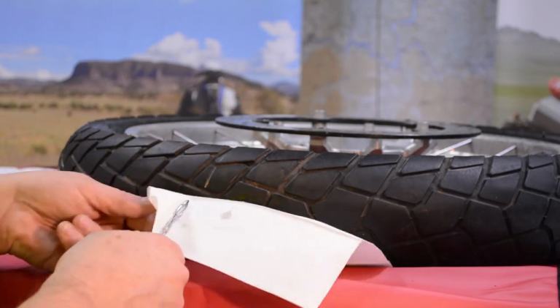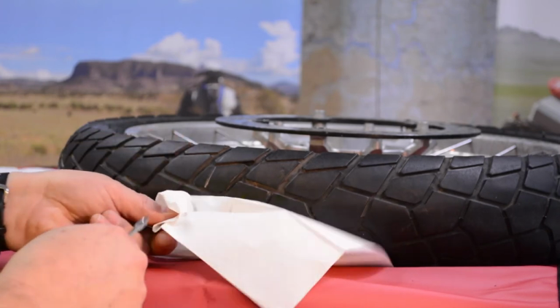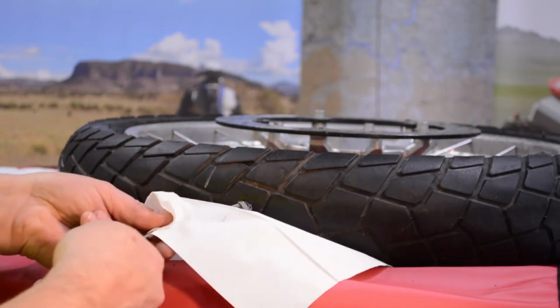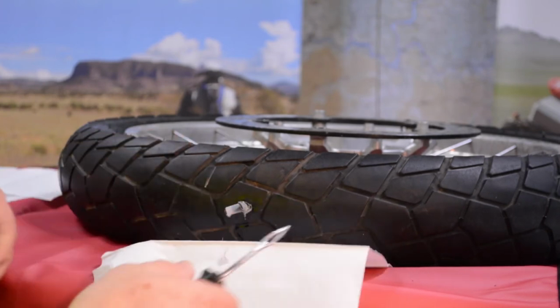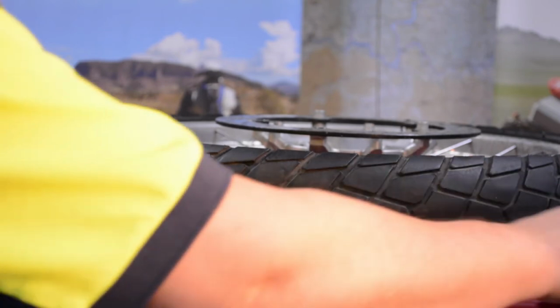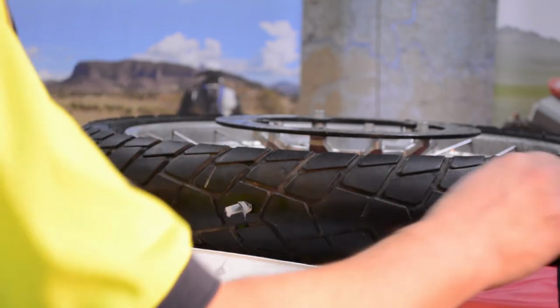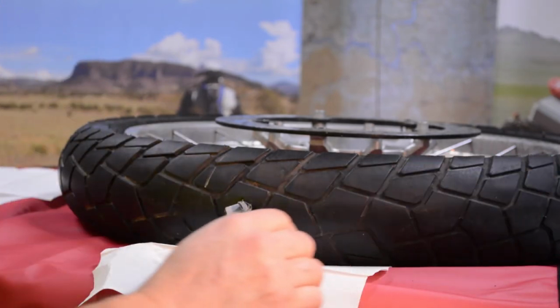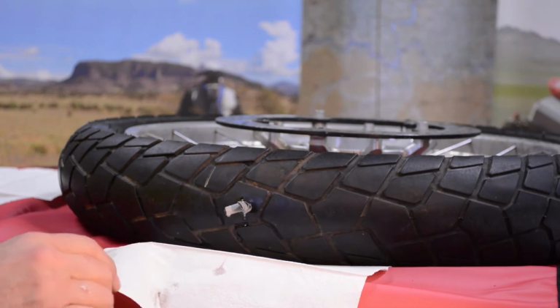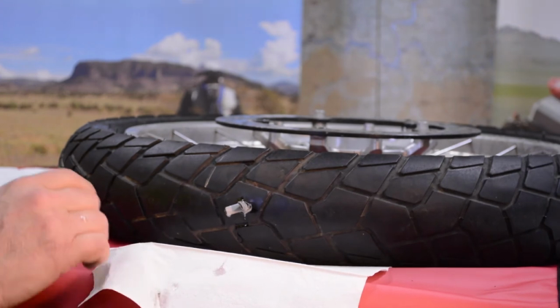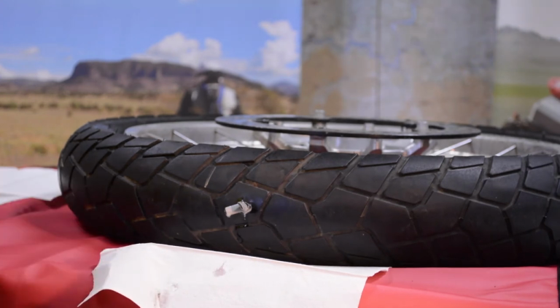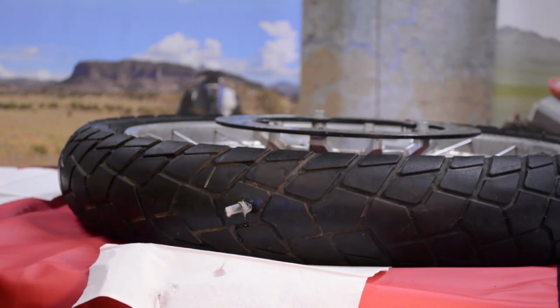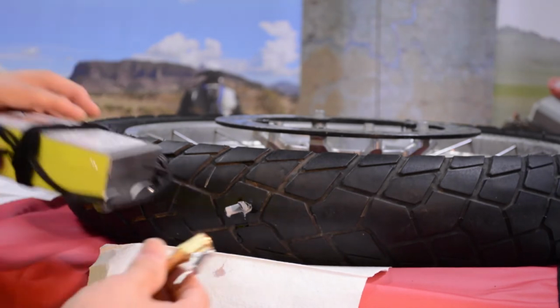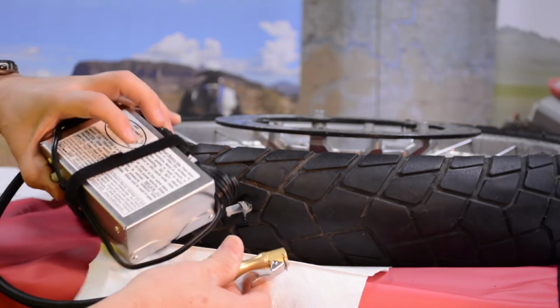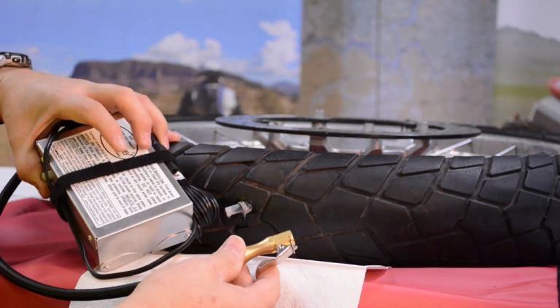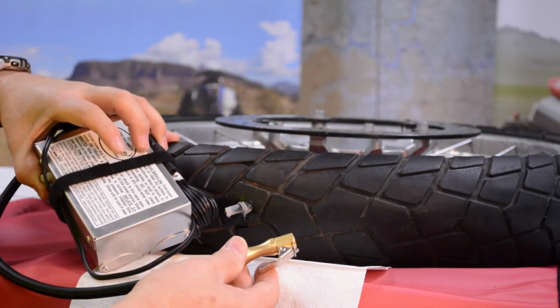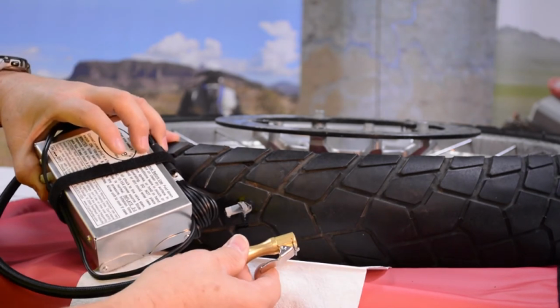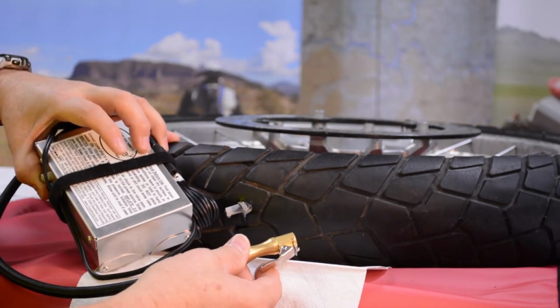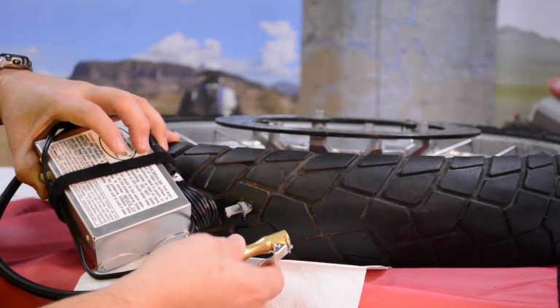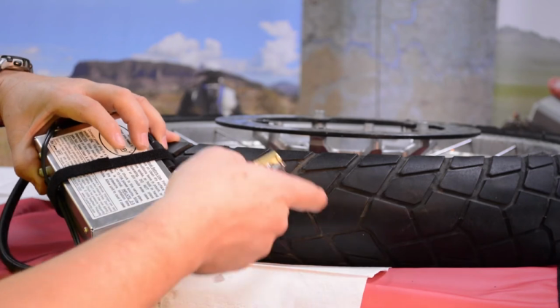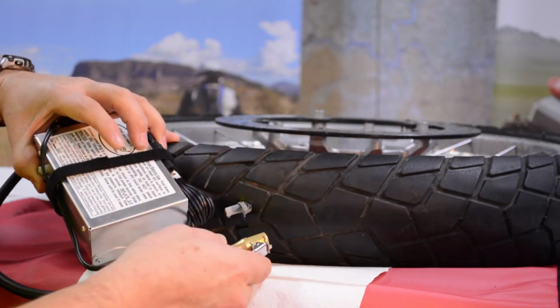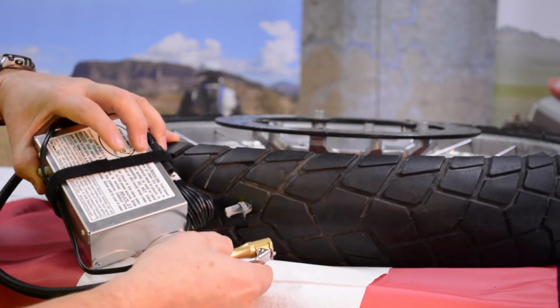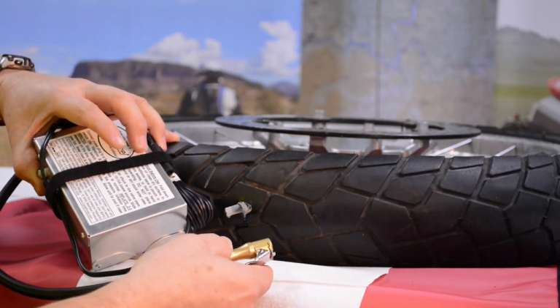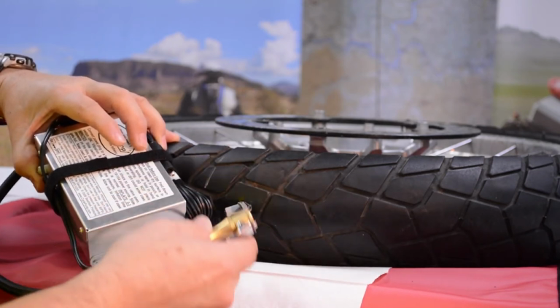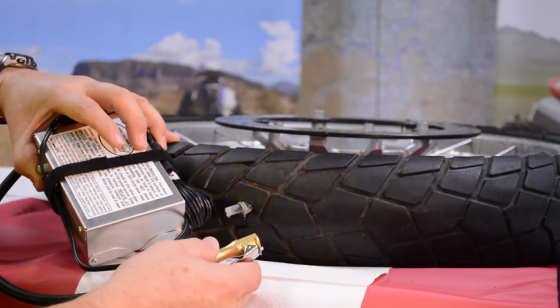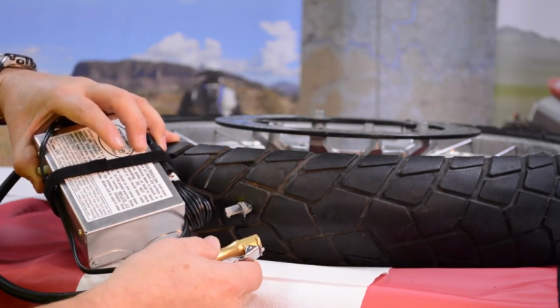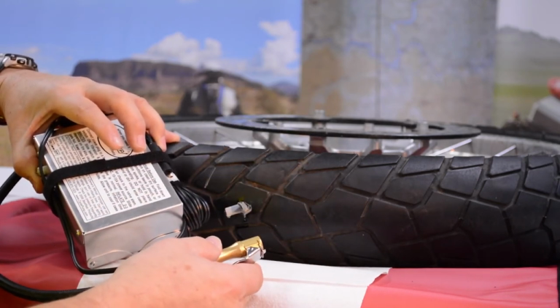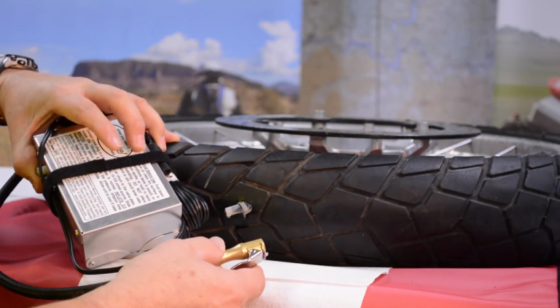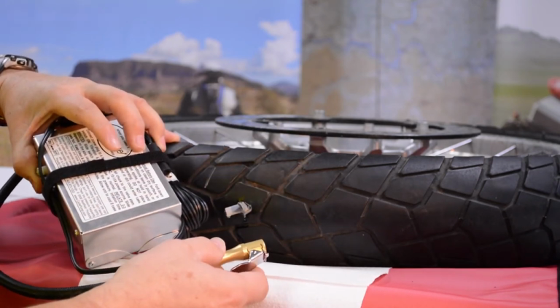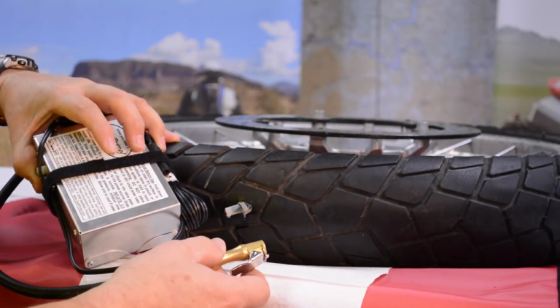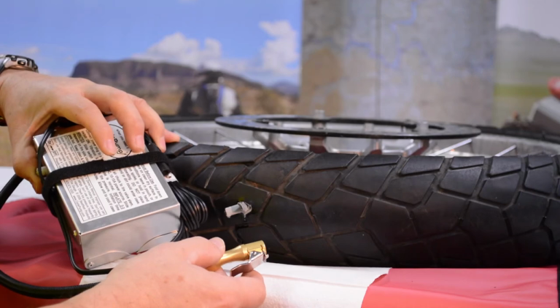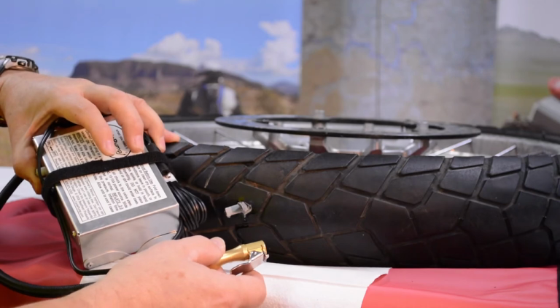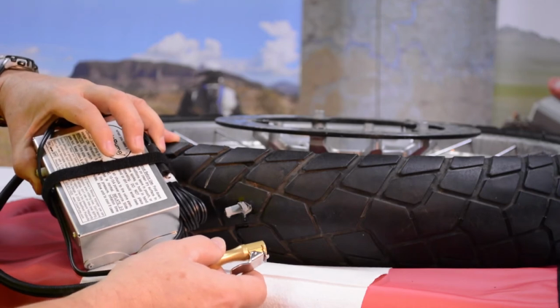I've cleaned off my tool and I'm ready to take my cycle pump and re-inflate my tire. By the time I get all my bits and pieces put away and inflate the tire, I'm back on the road. Lapsed time: perhaps five minutes.